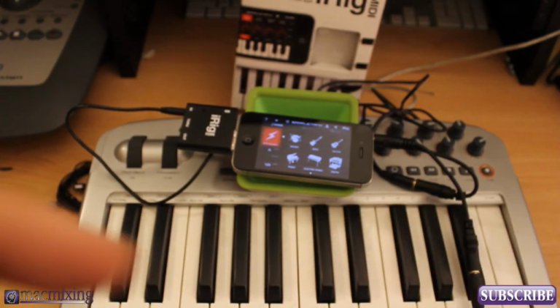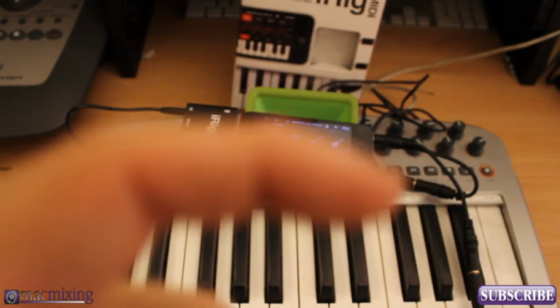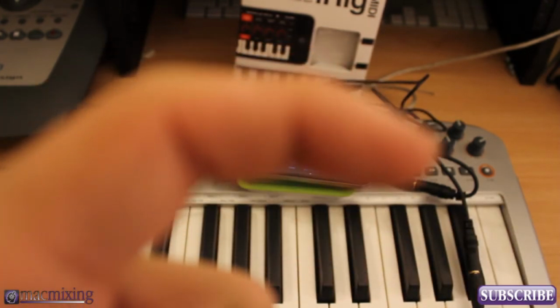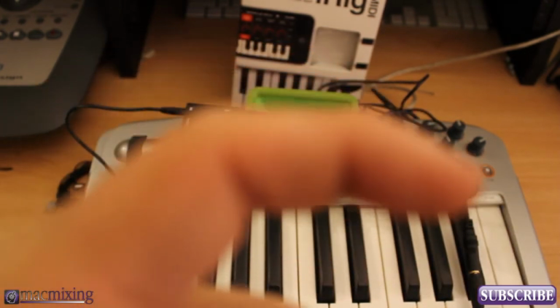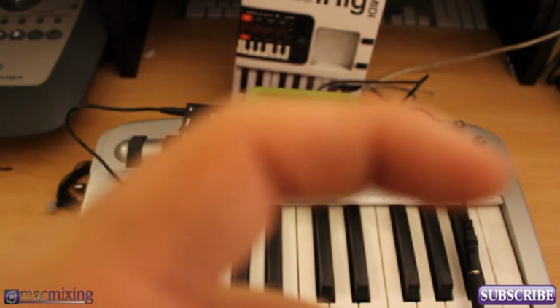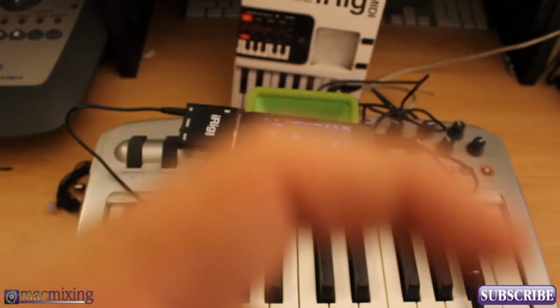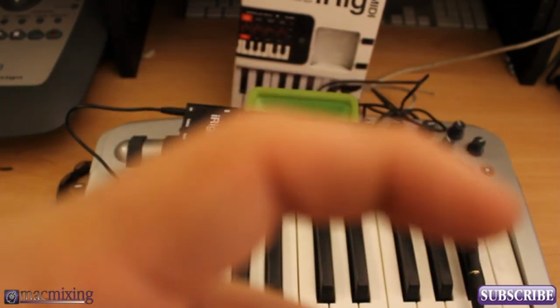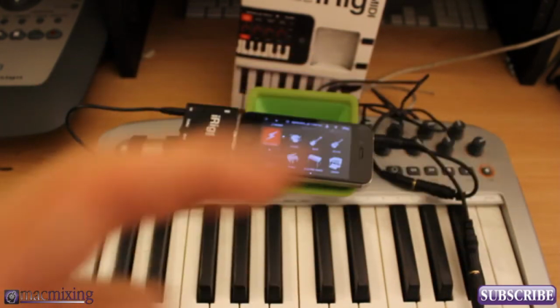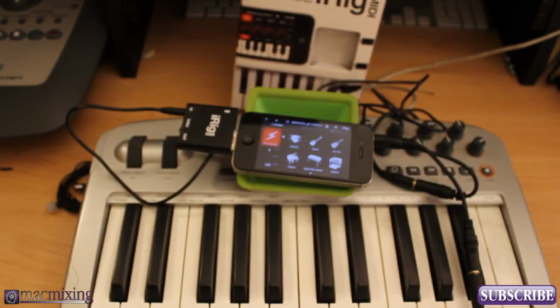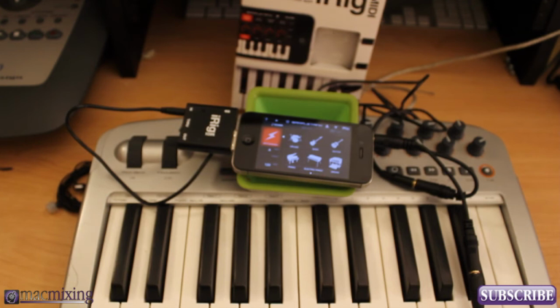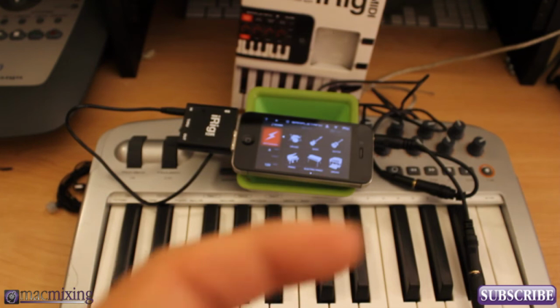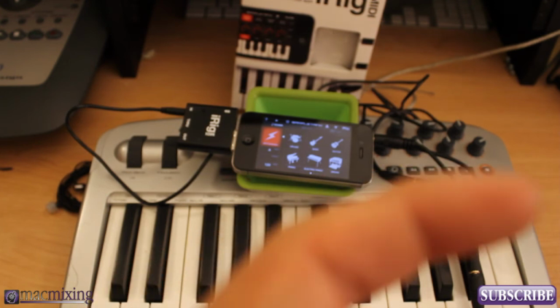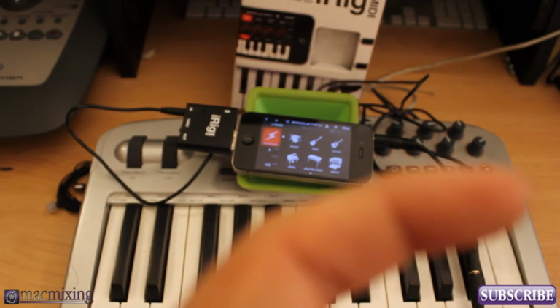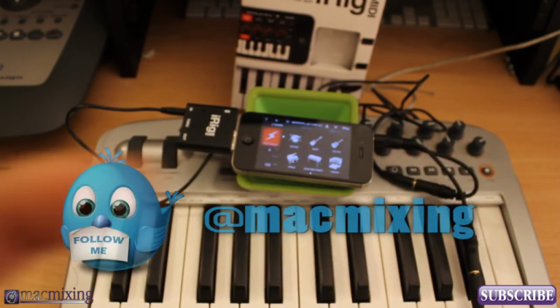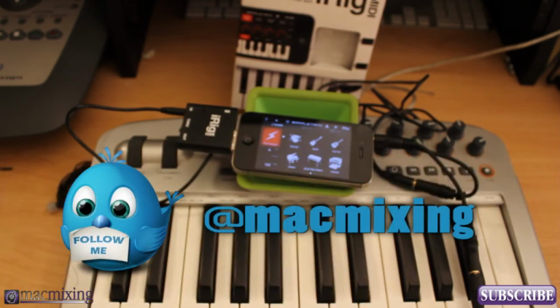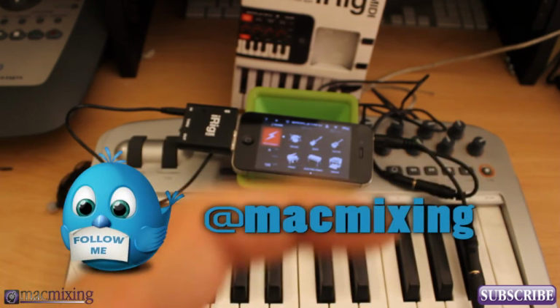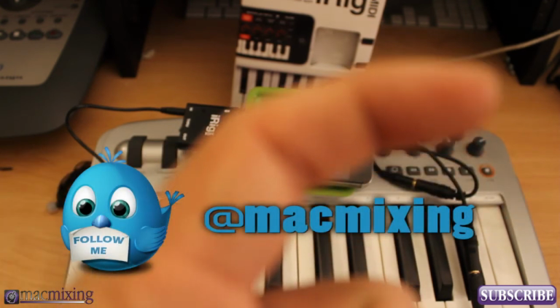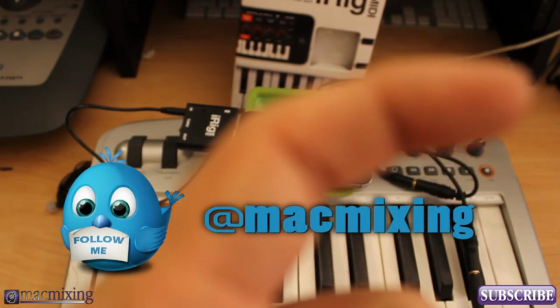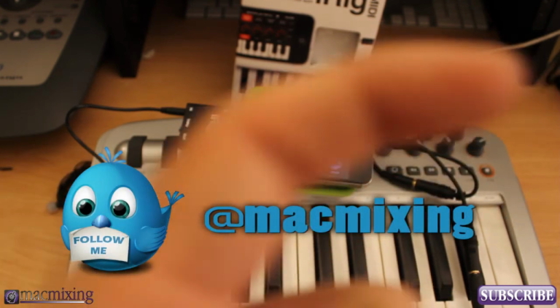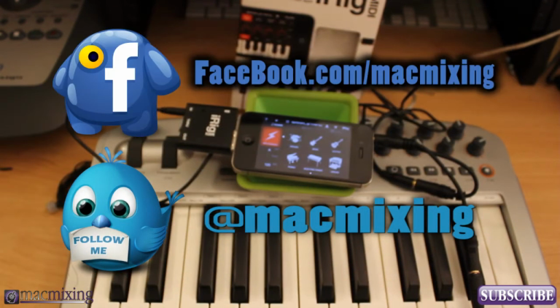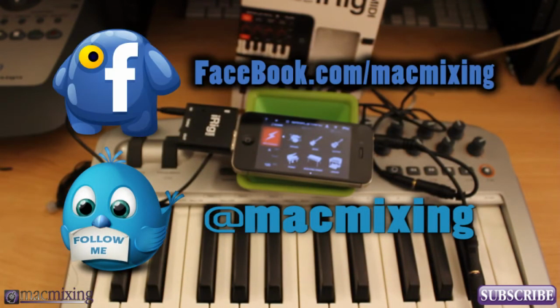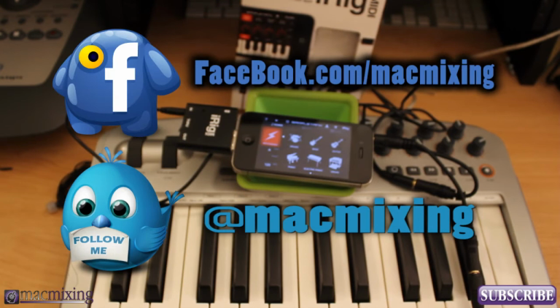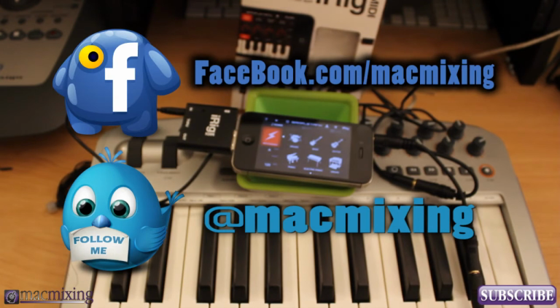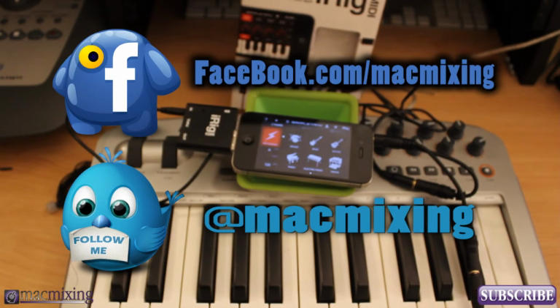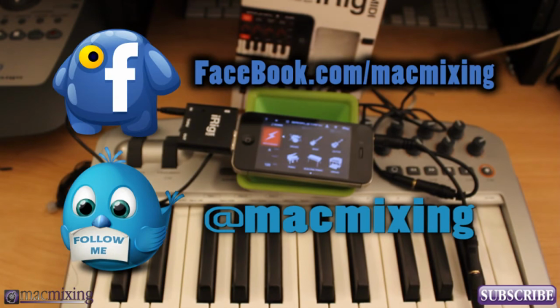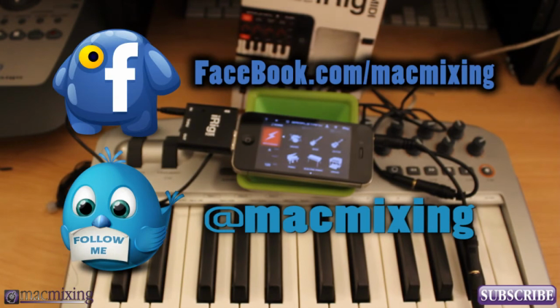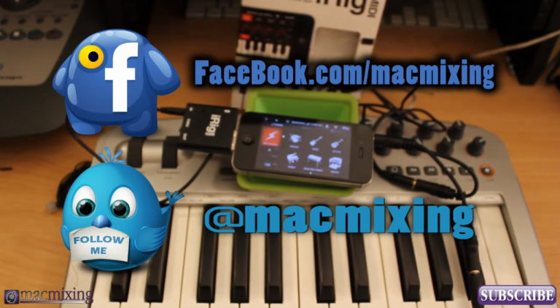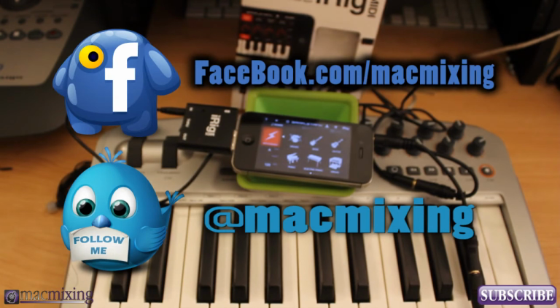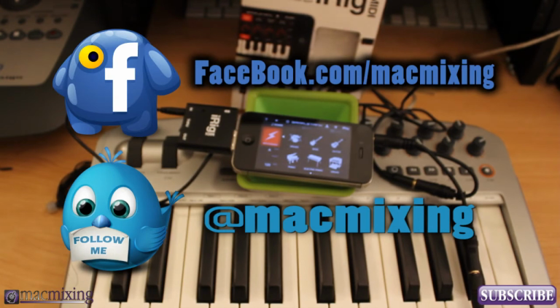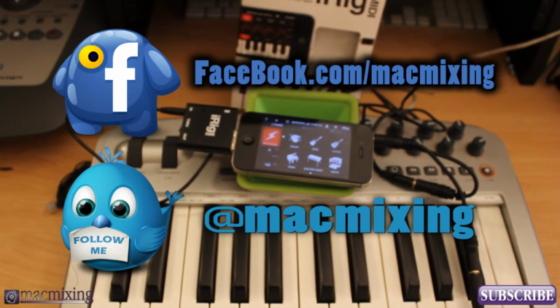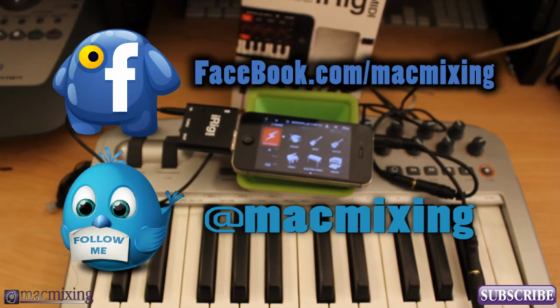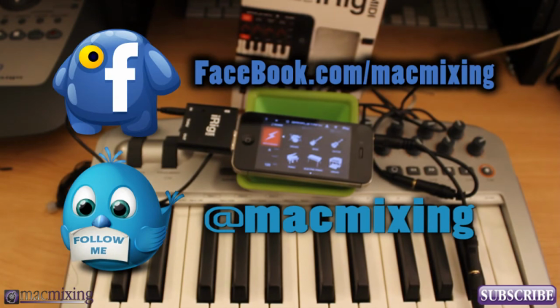Thank you guys very much, I hope you enjoyed this. Please subscribe — click the link right here, our Twitter link is right here, our Facebook link is here. Thank you guys, visit MacMixing.com. This is Dom from MacMixing.com — have a great day.